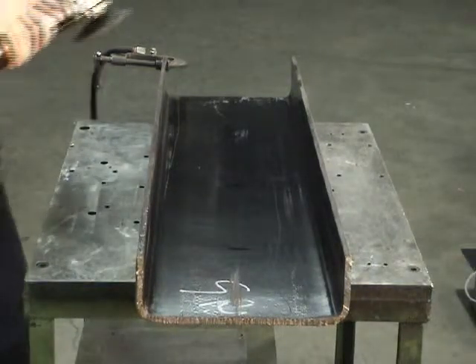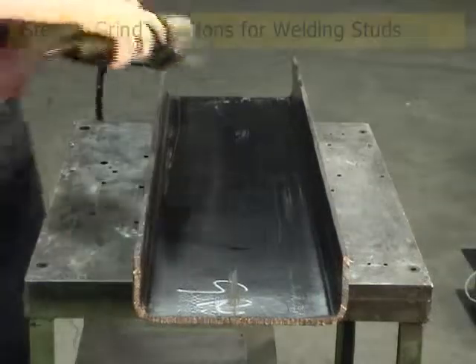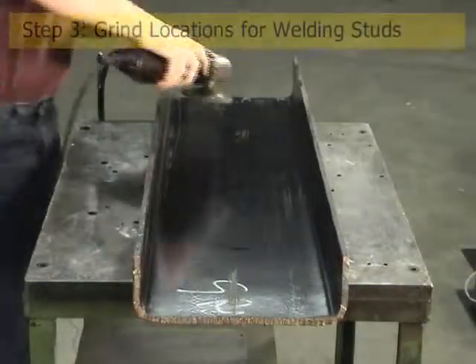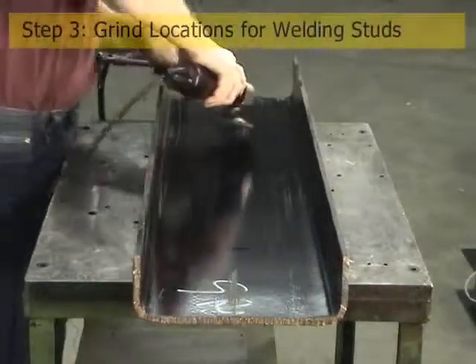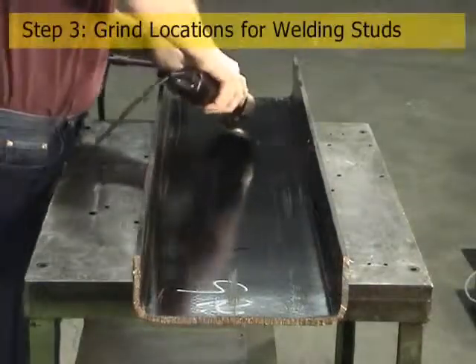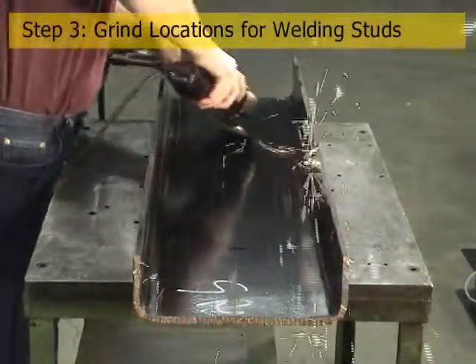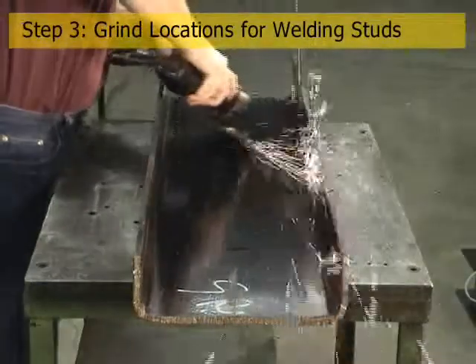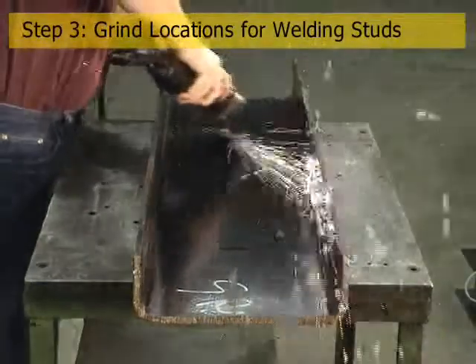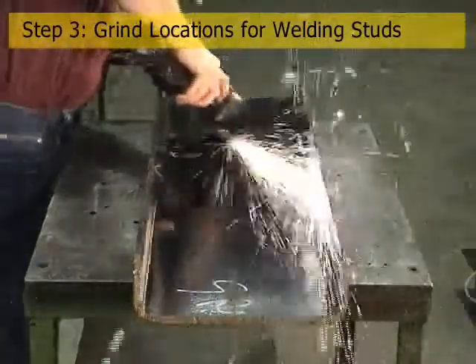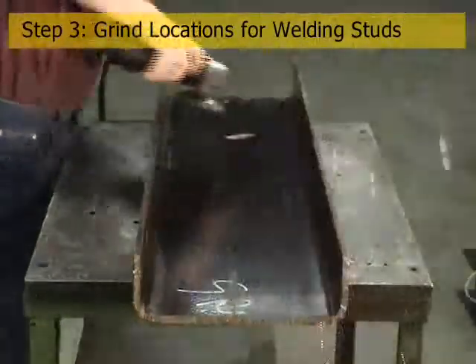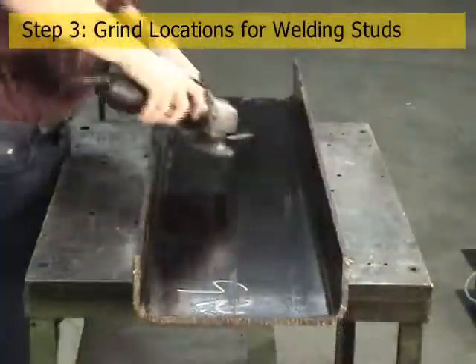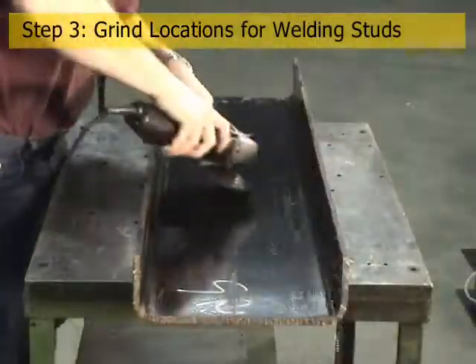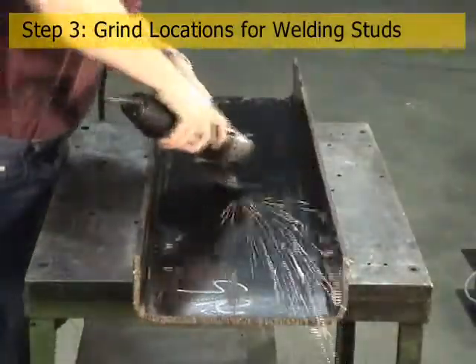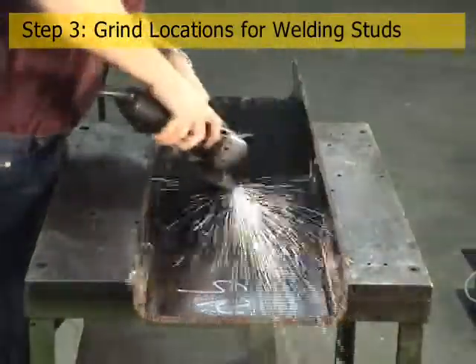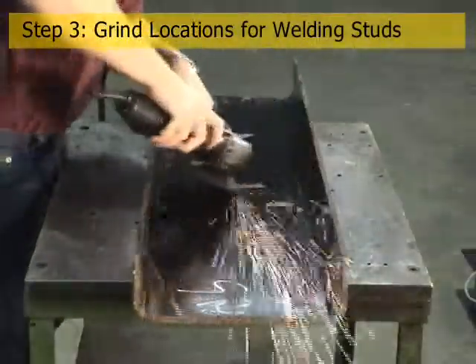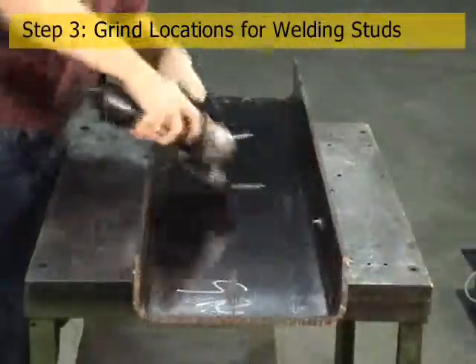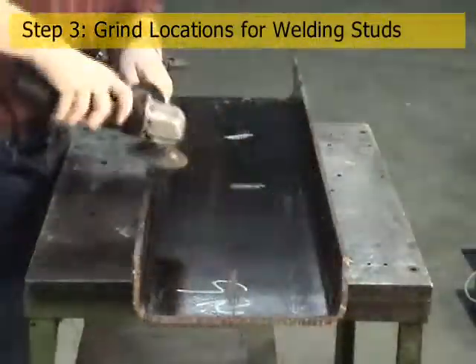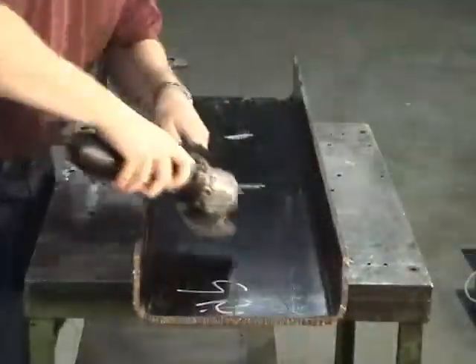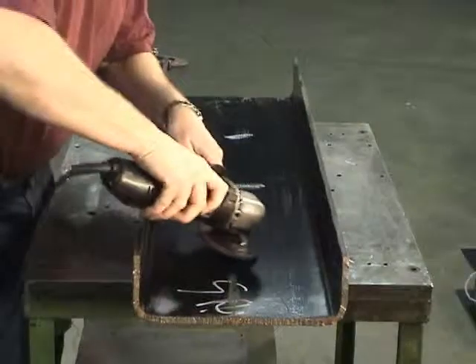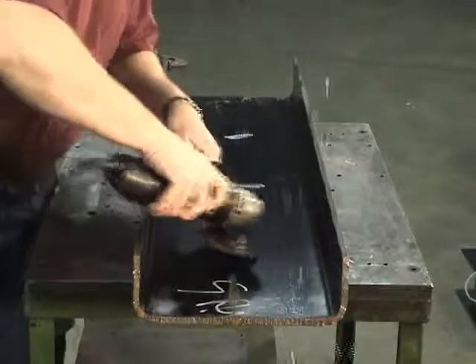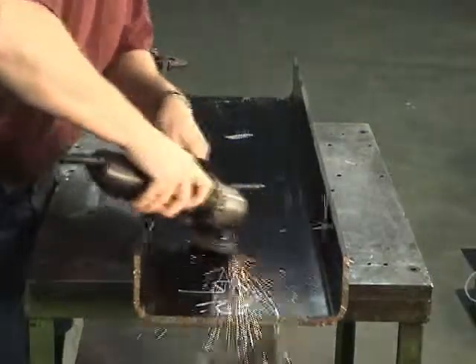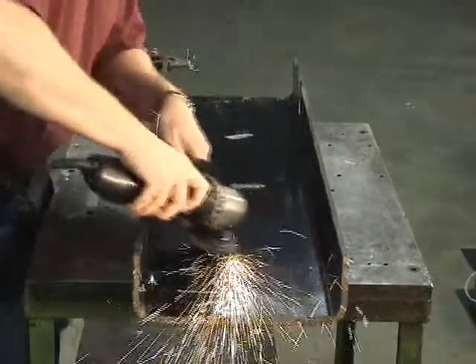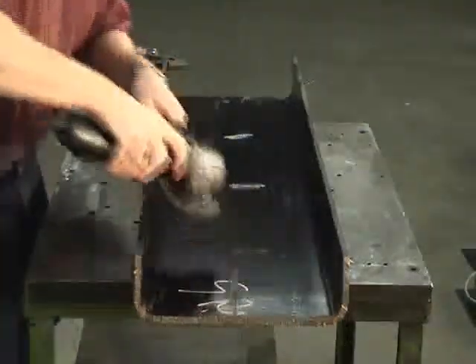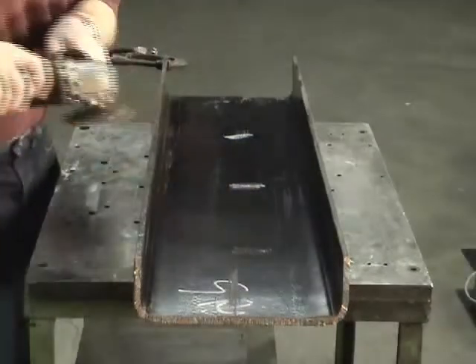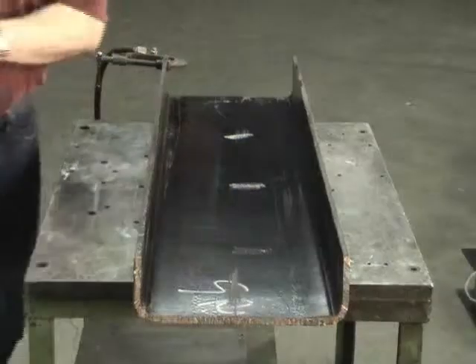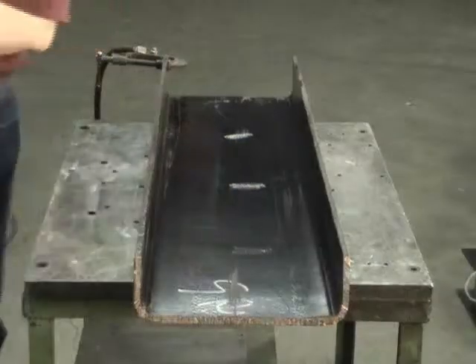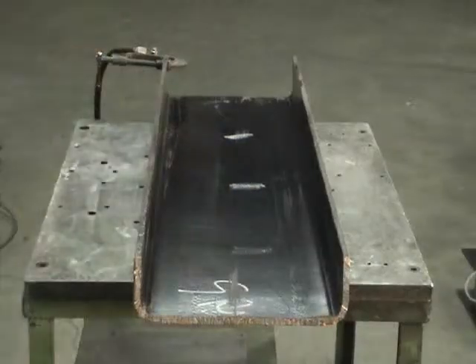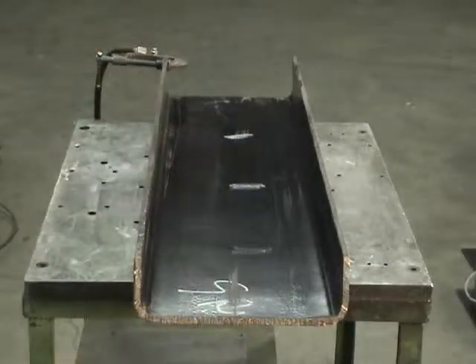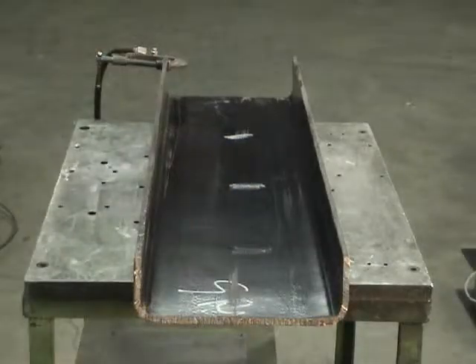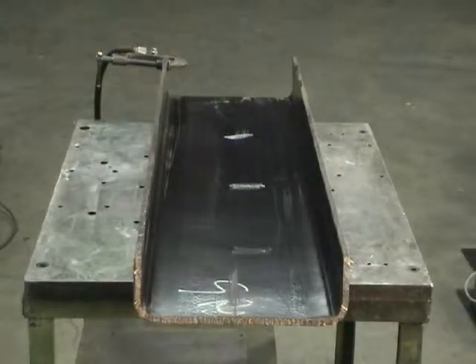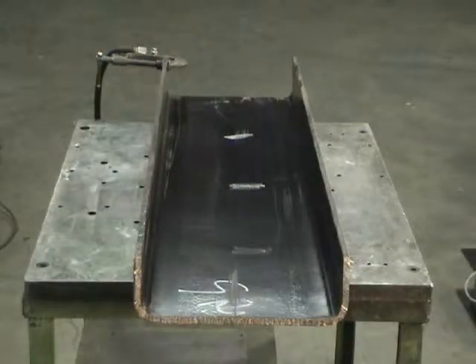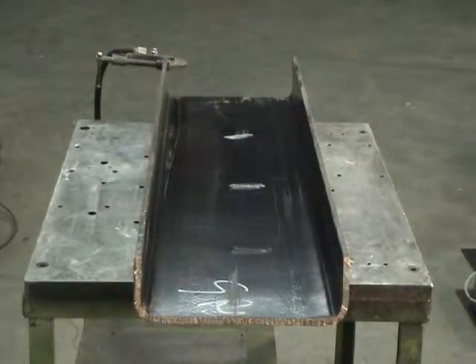With the old style process, the locations for the weld studs also needed to be free of paint to achieve a good weld. Again, this paint removal is accomplished with grinding.